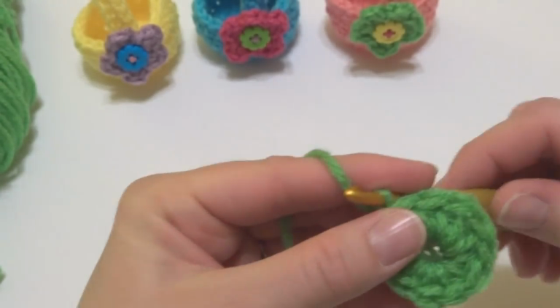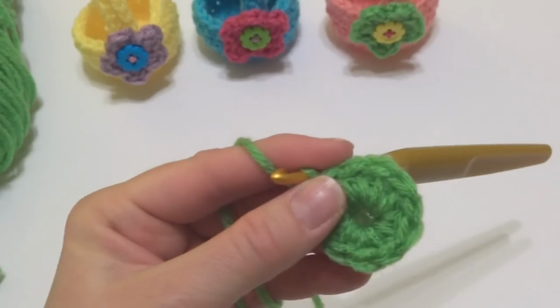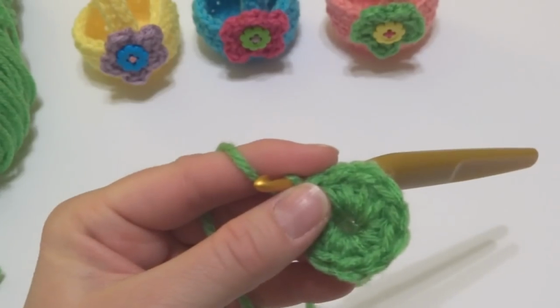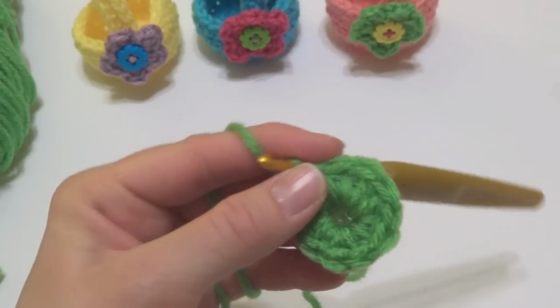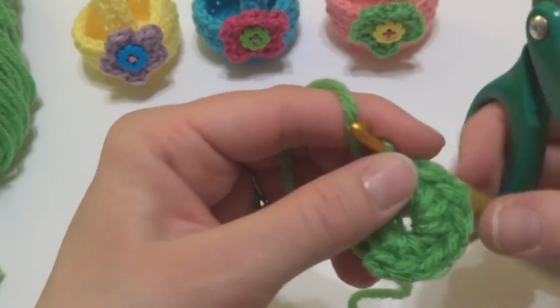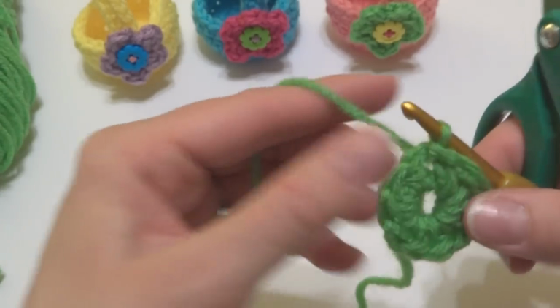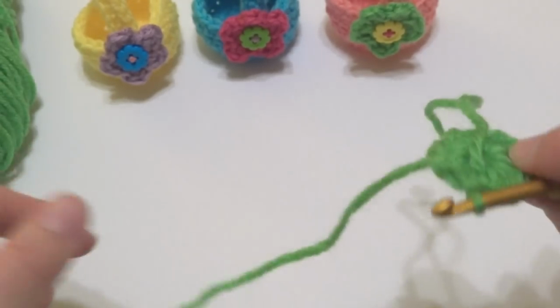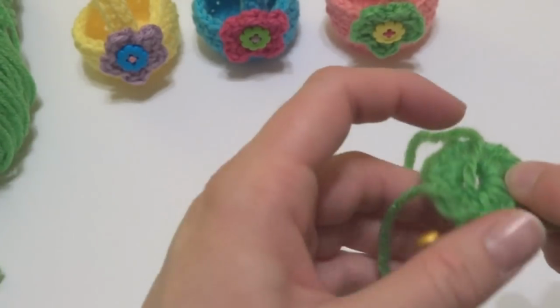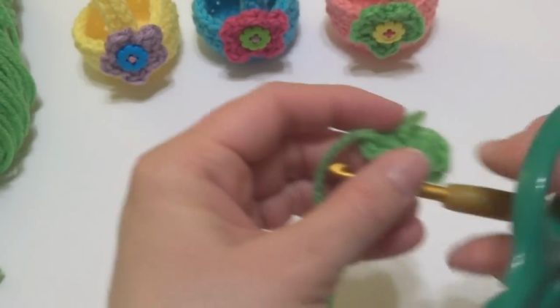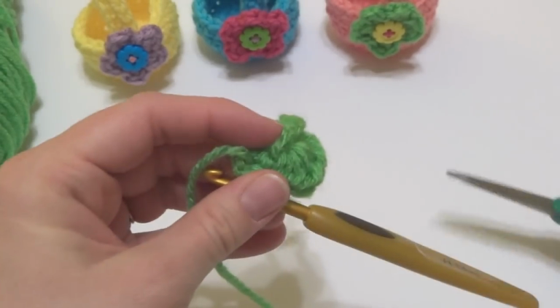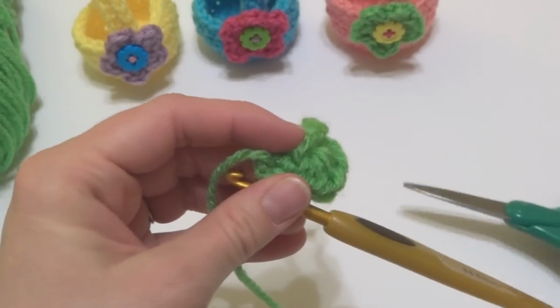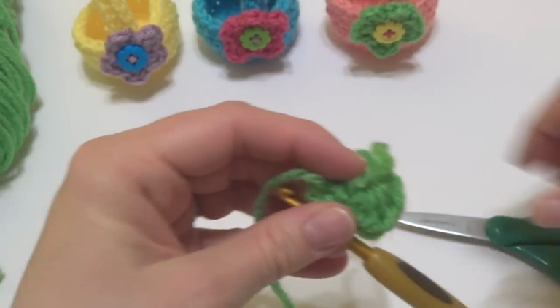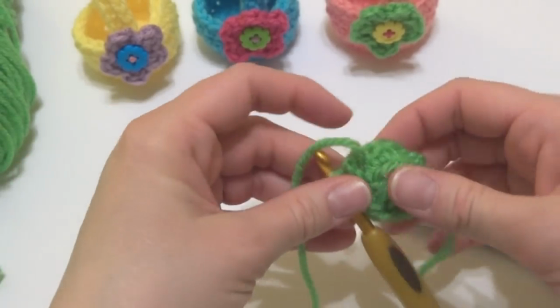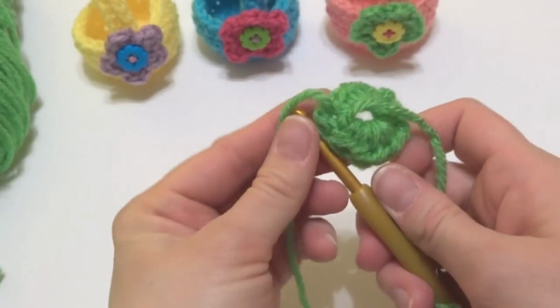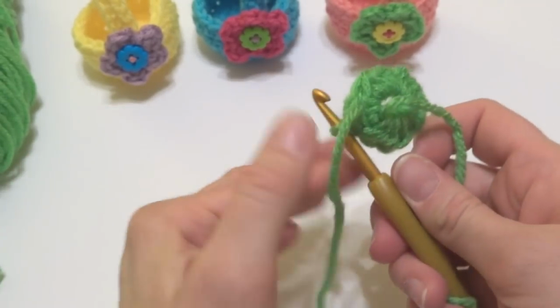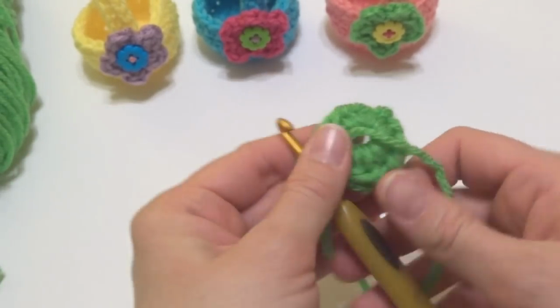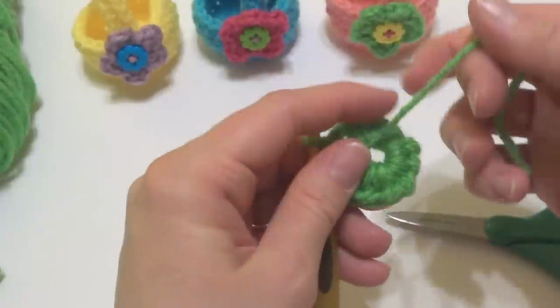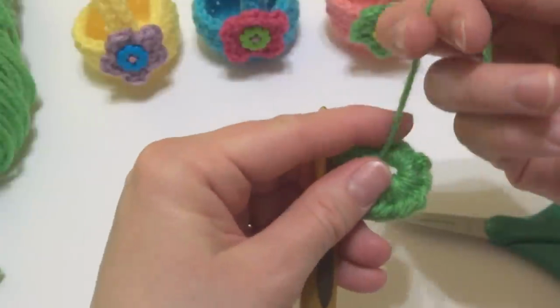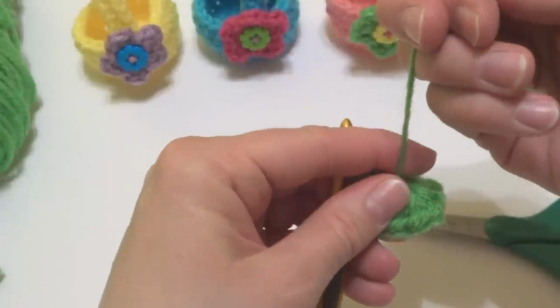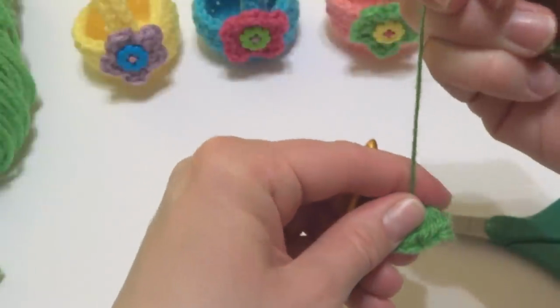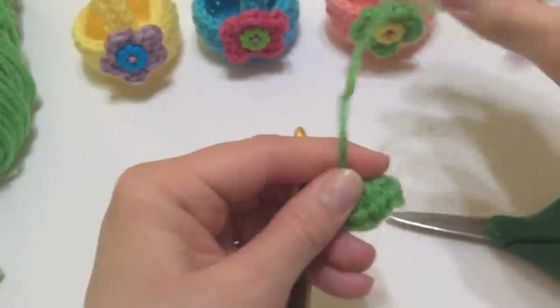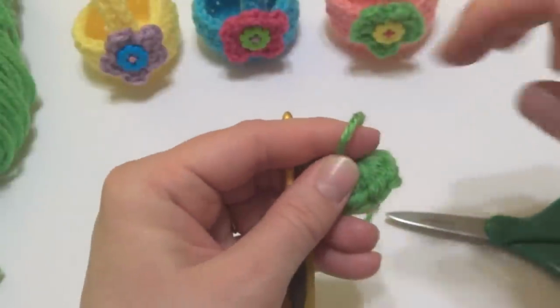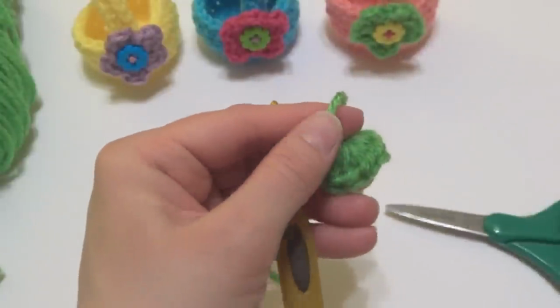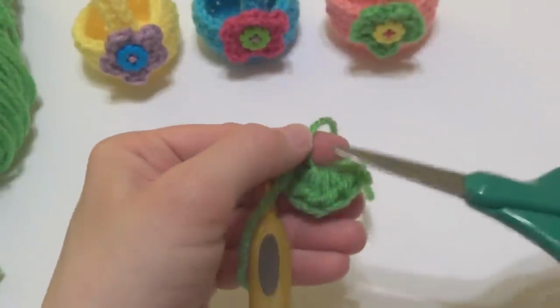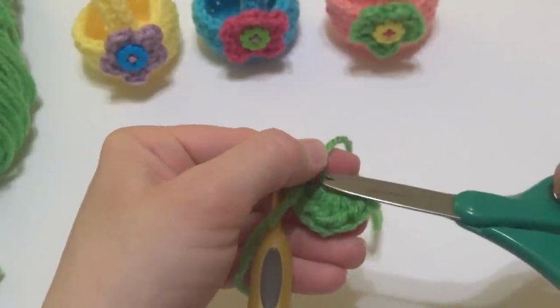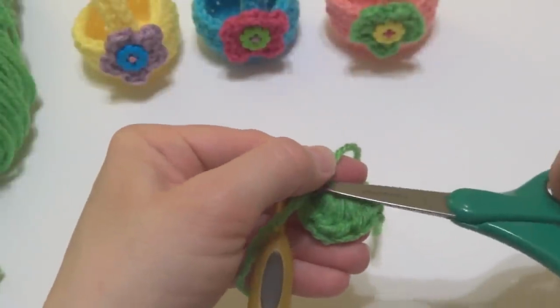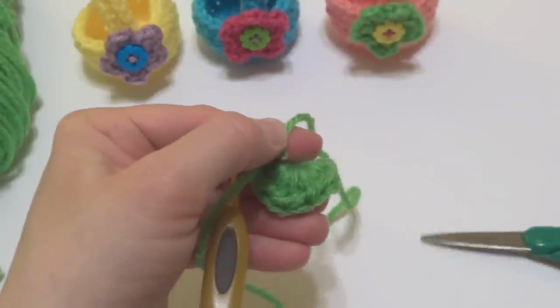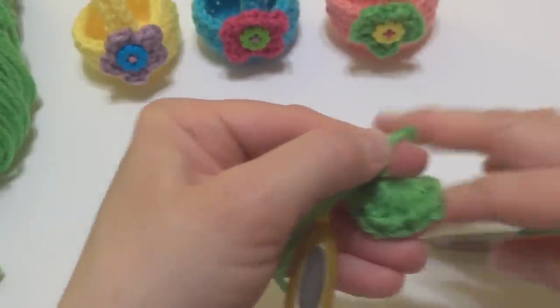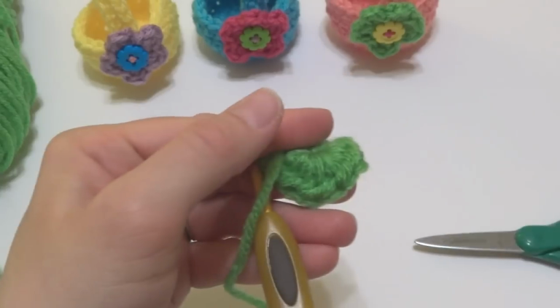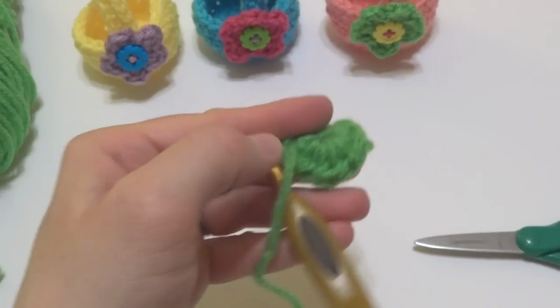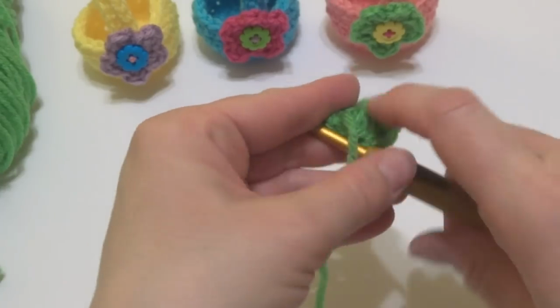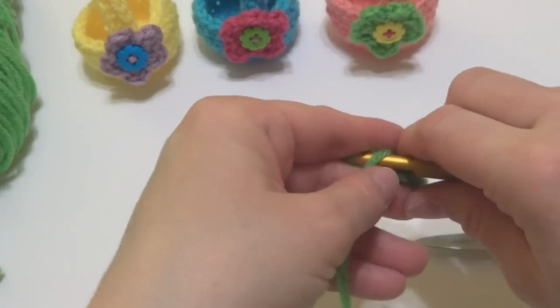At this point we wove our end in as we went along. So what I like to do is get this little tail out of the way — just pull to close that center hole and trim, so that tail will be out of your way.